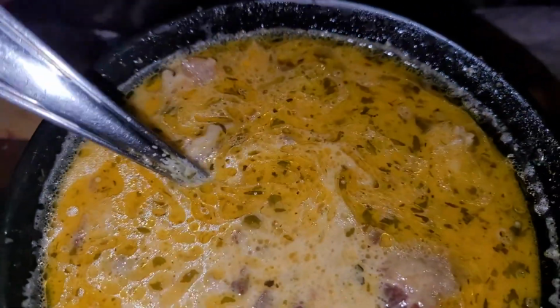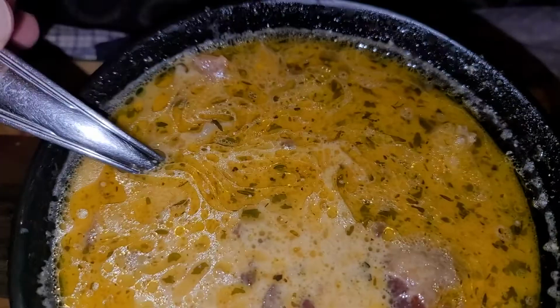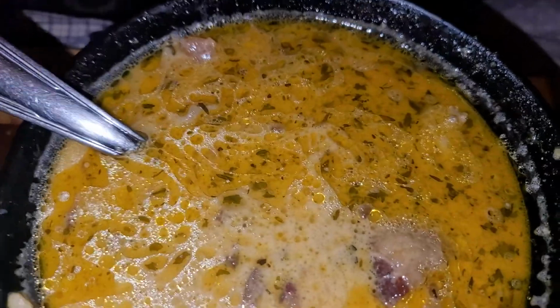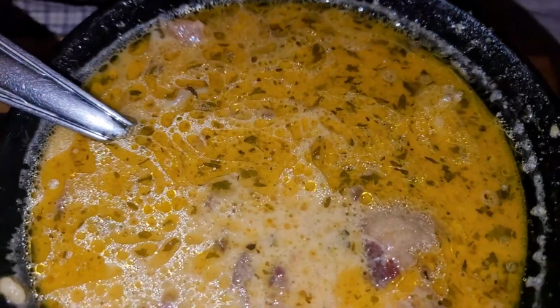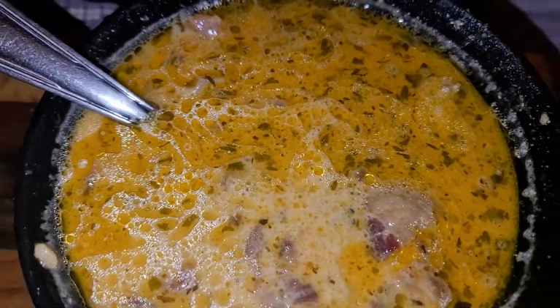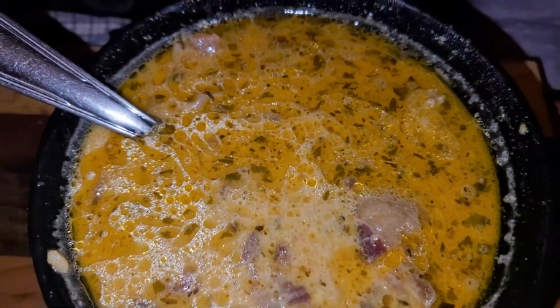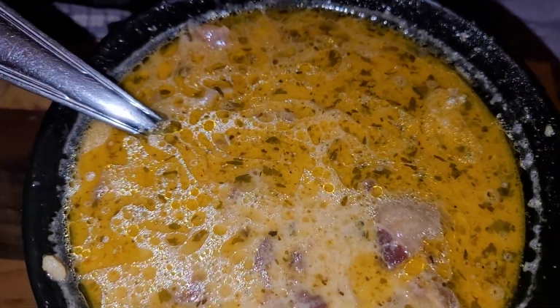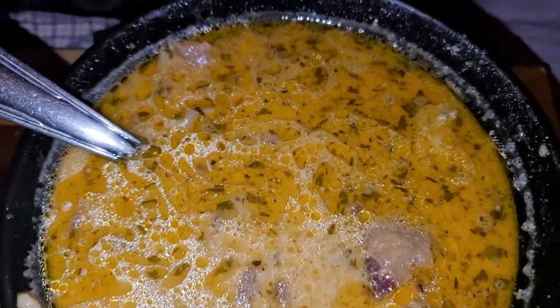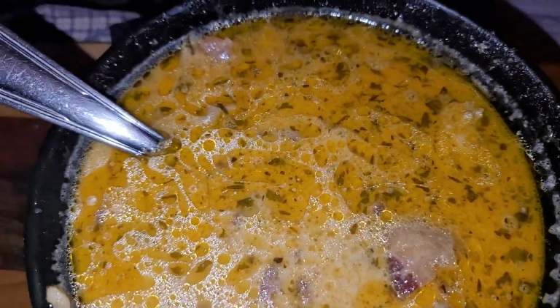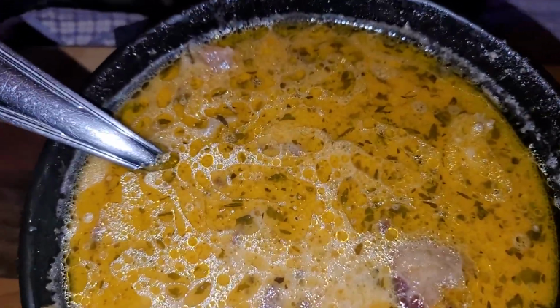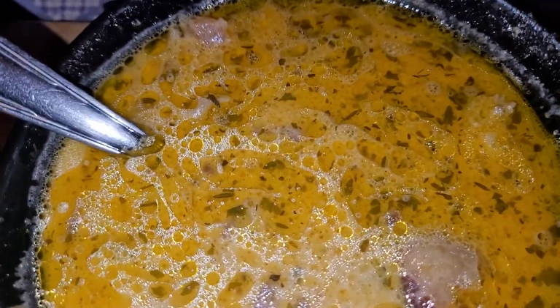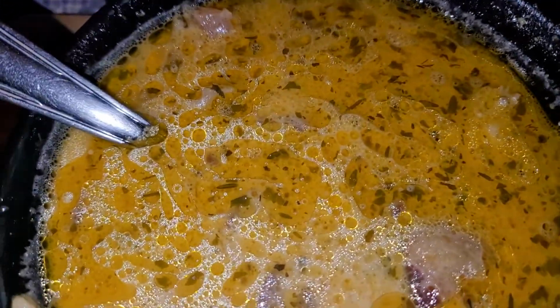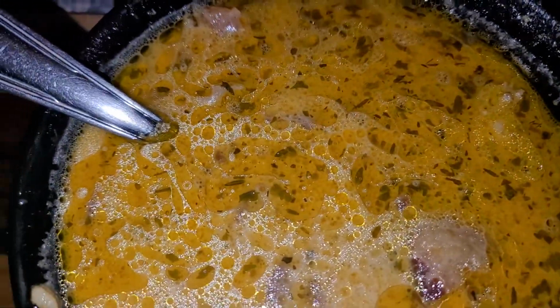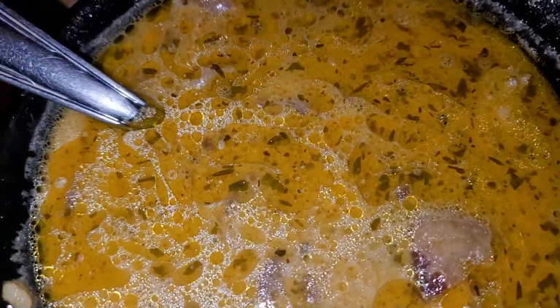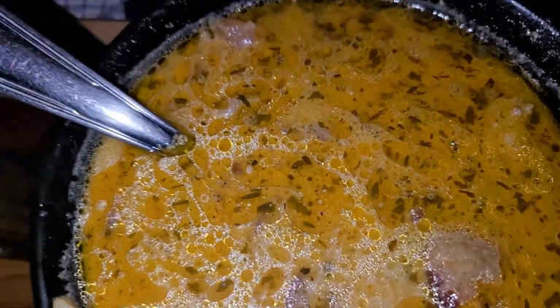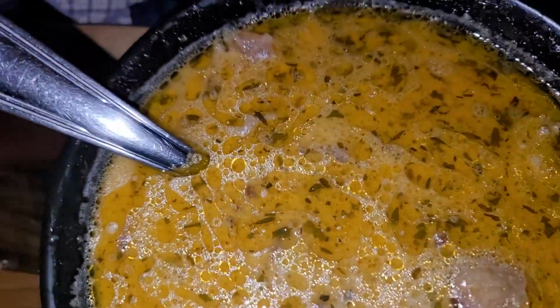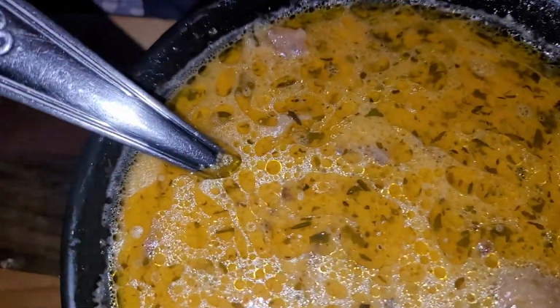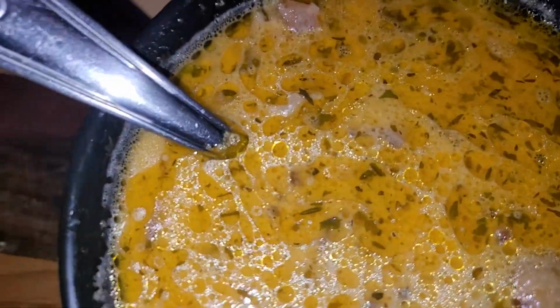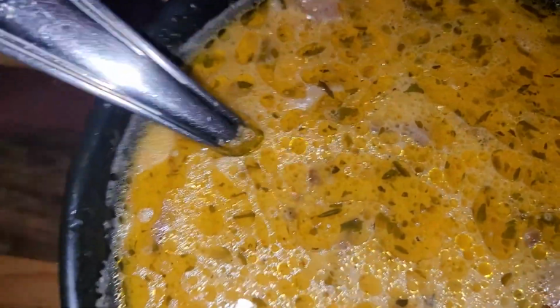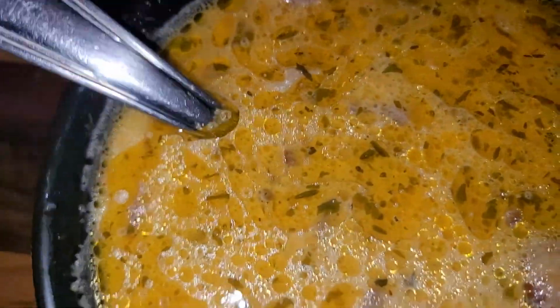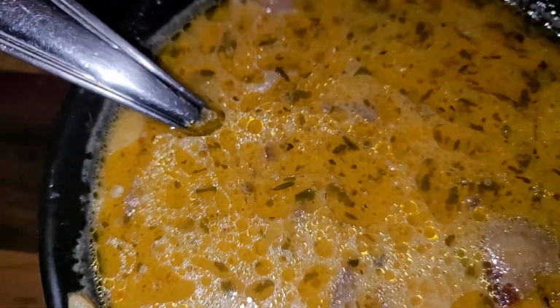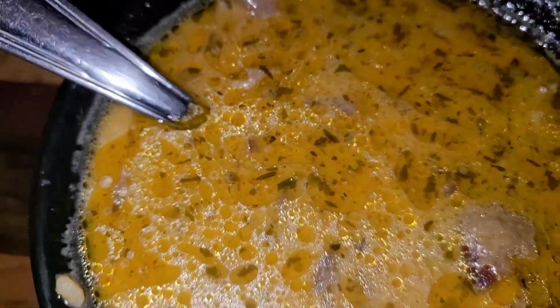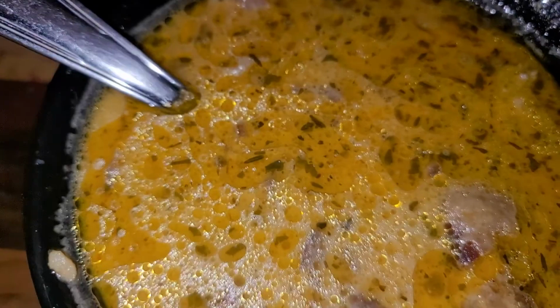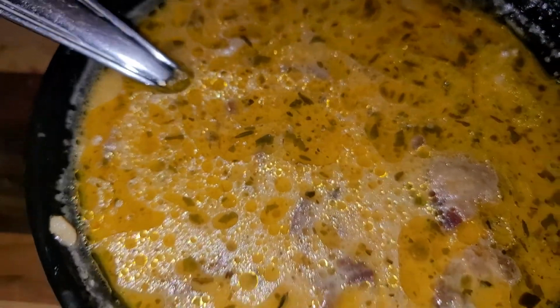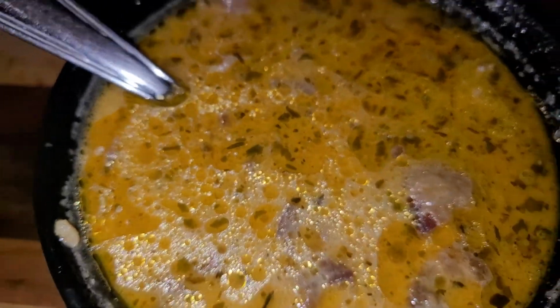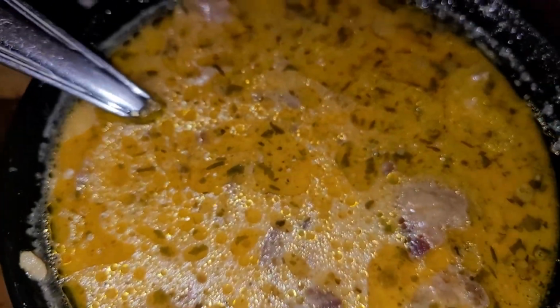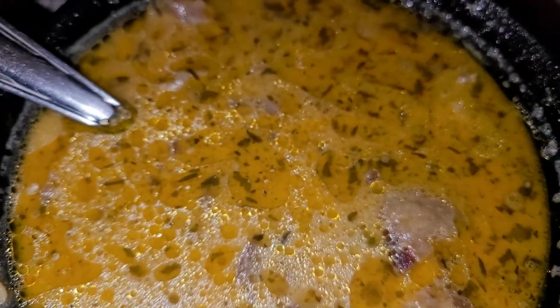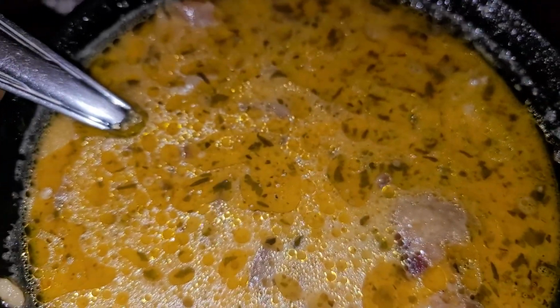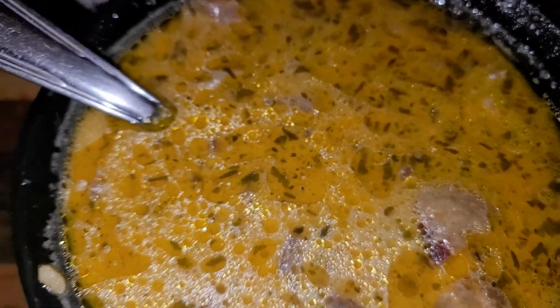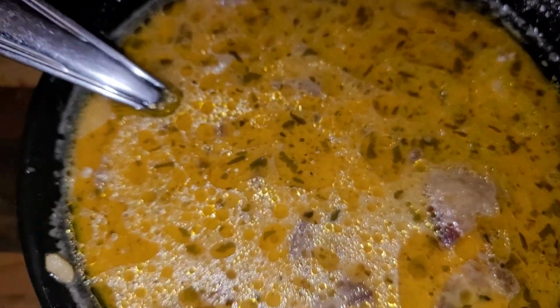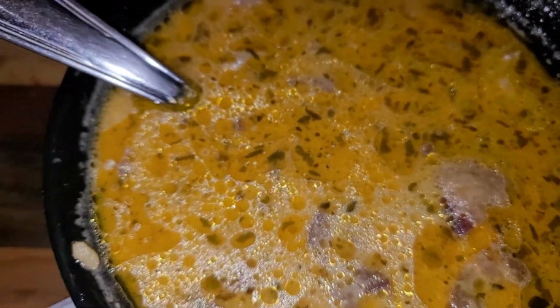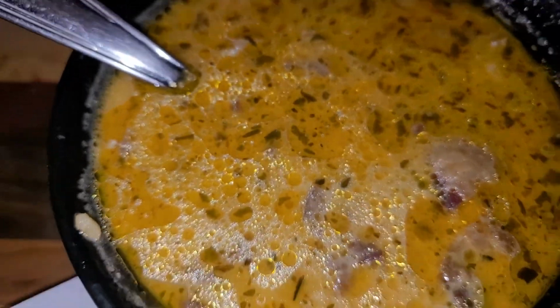Then you top it off with your bacon and mix it all up — and that's it!